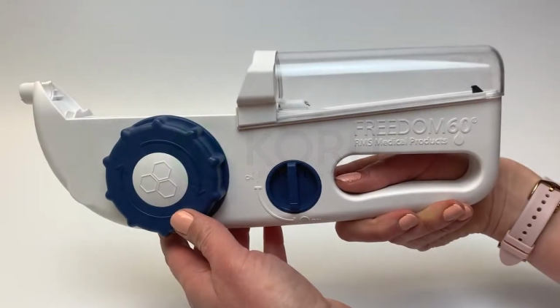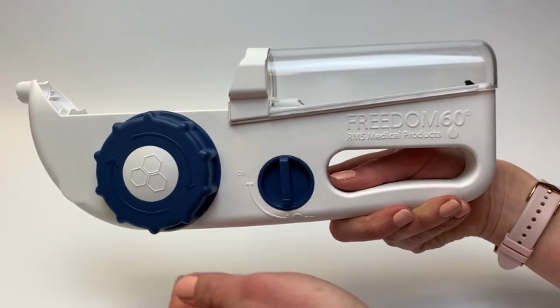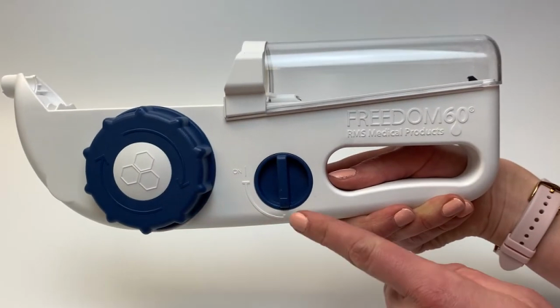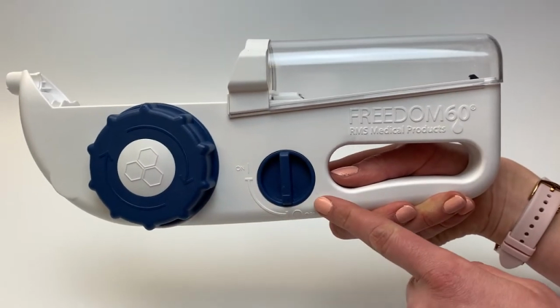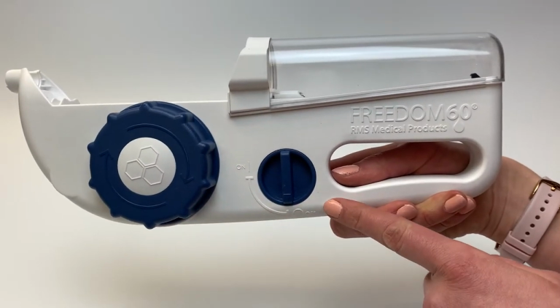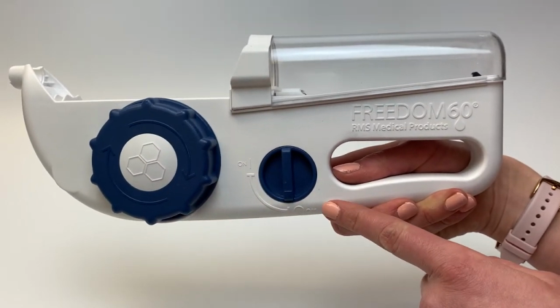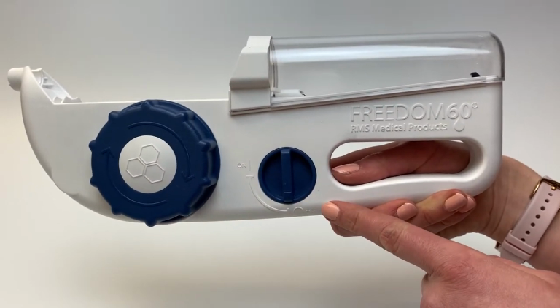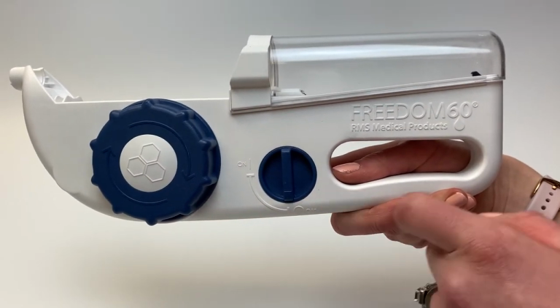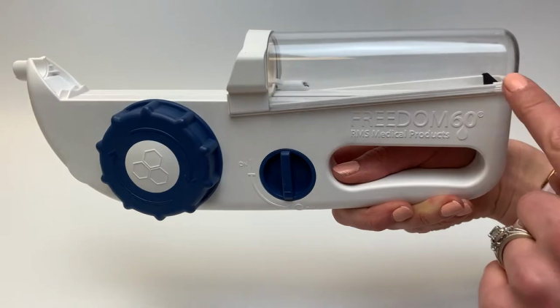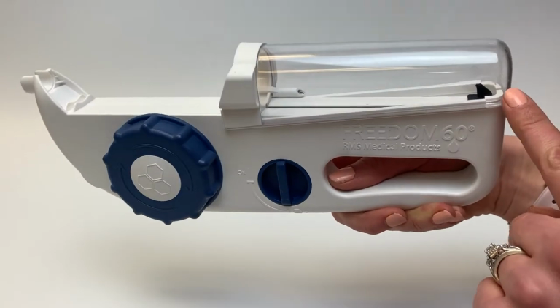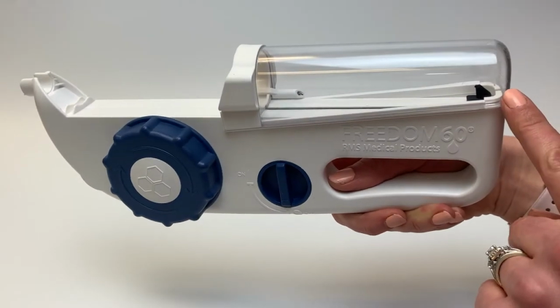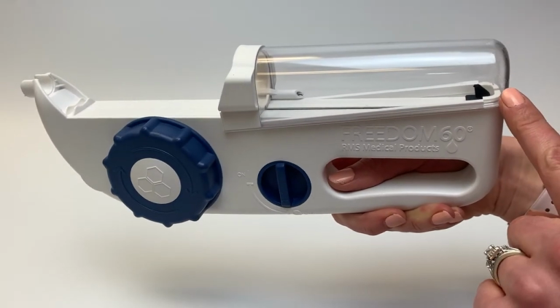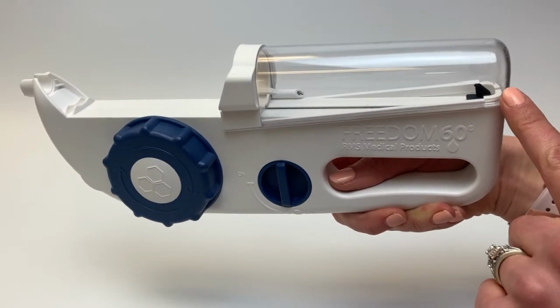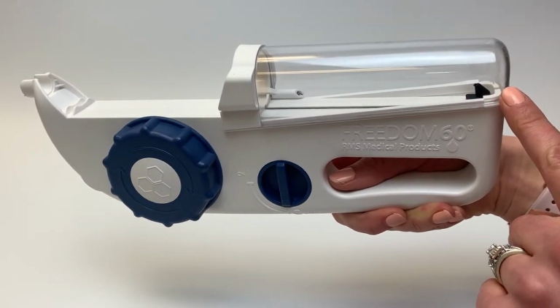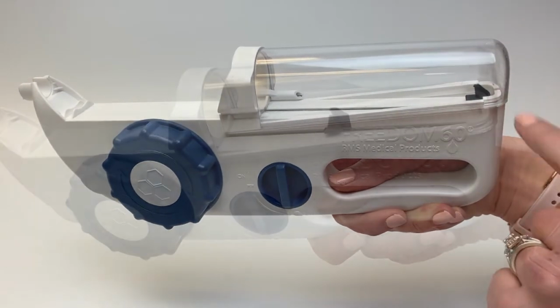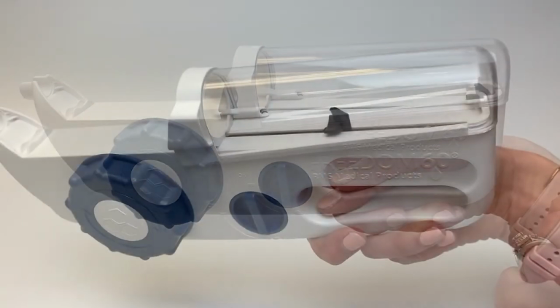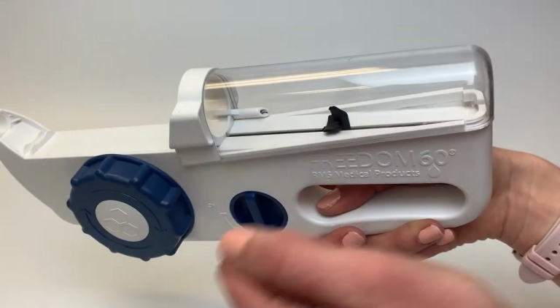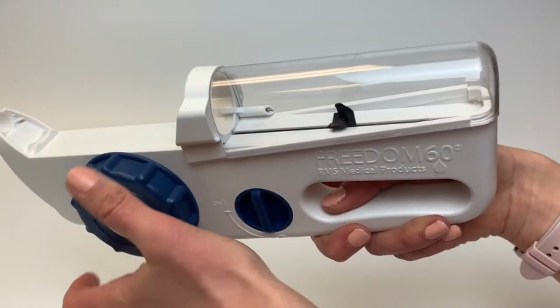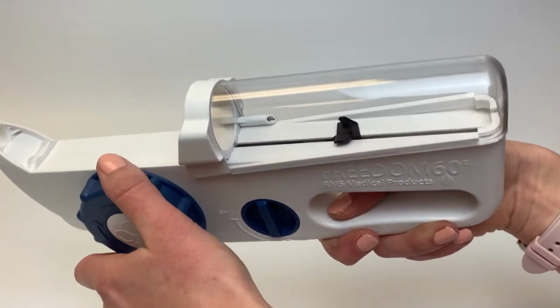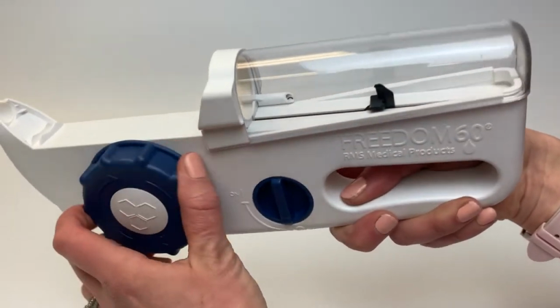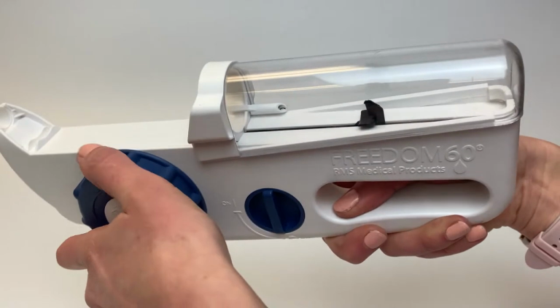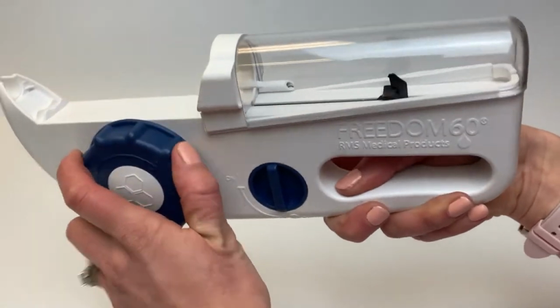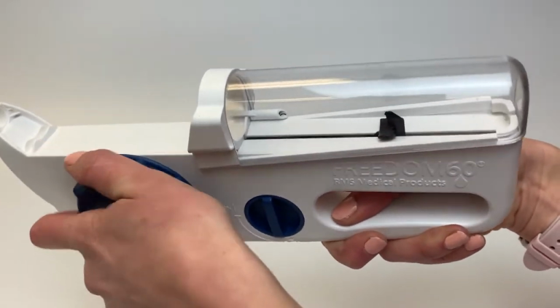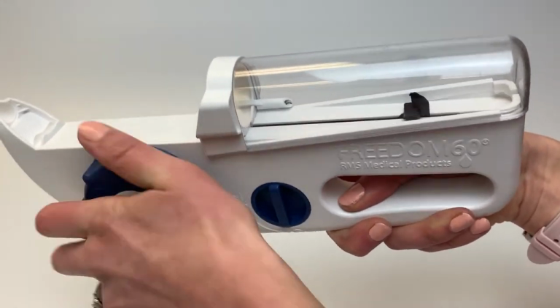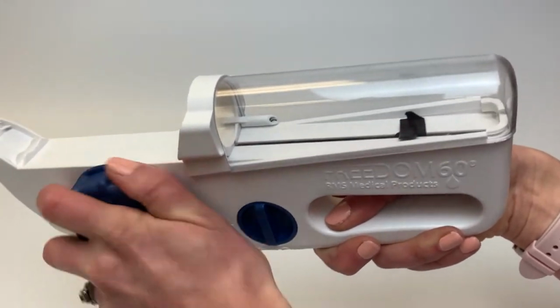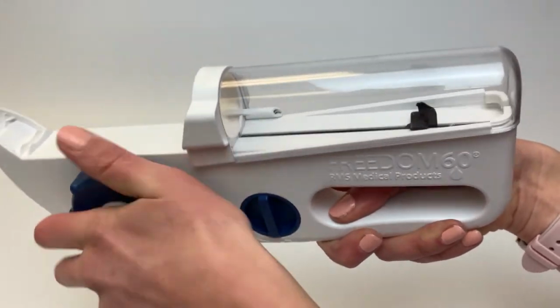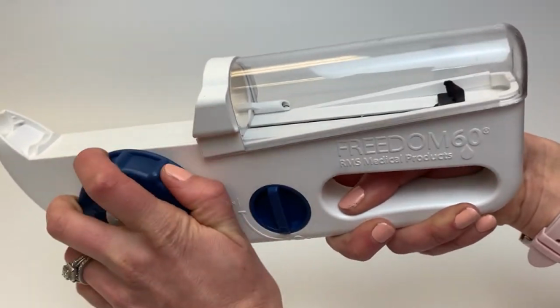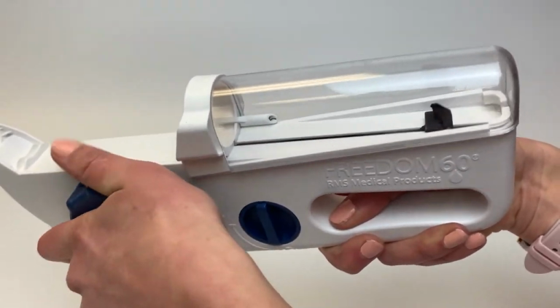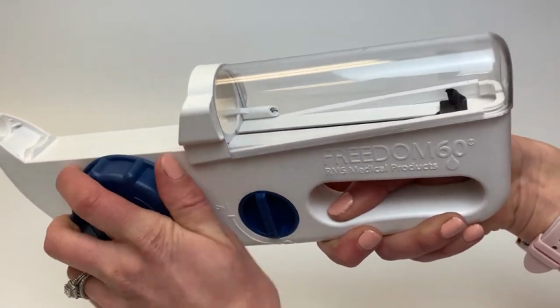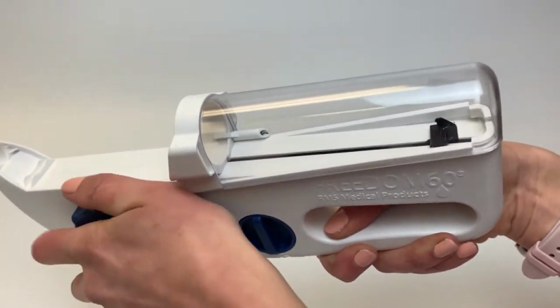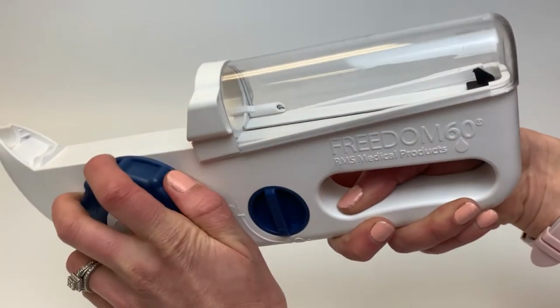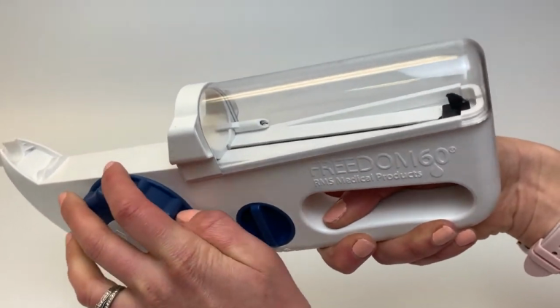Make sure that the on-off switch is in the off position and that the black tab within the syringe shield is at the end of its track. If the black tab is not at the end of its track, wind the large knob clockwise until it is.